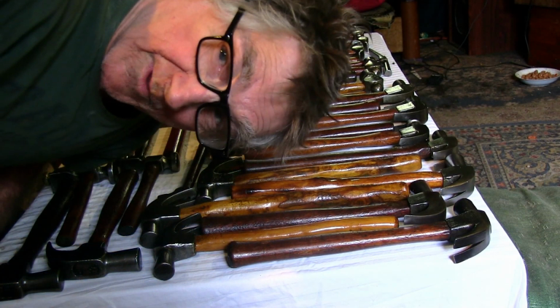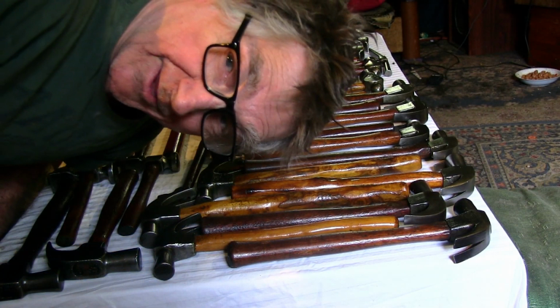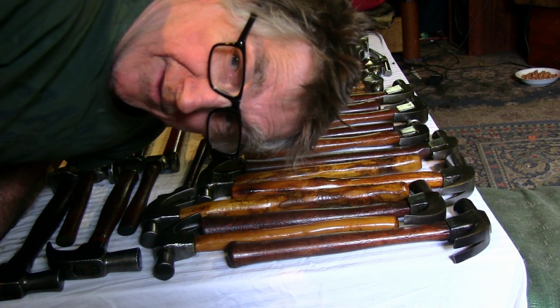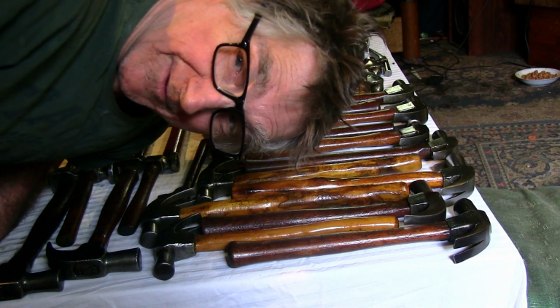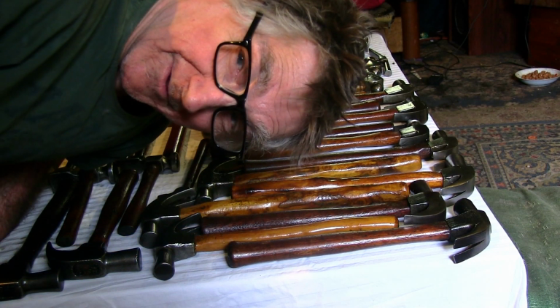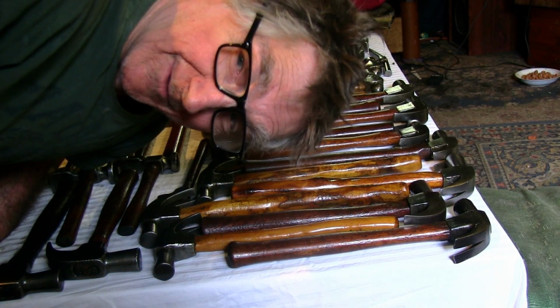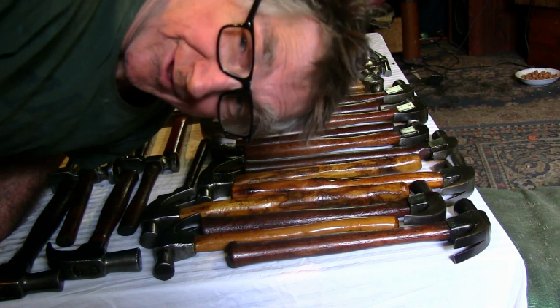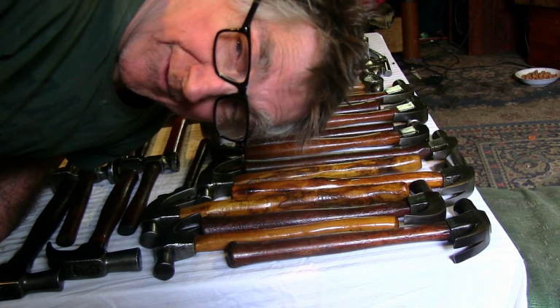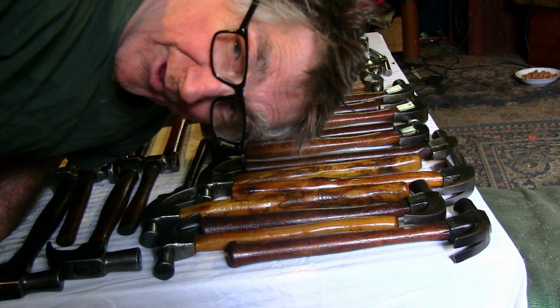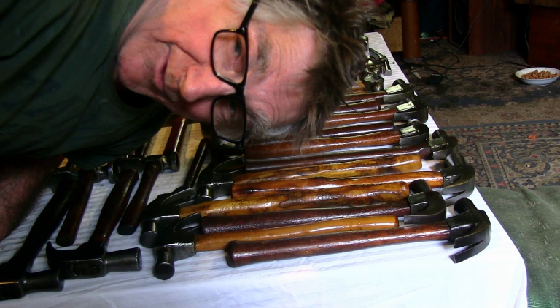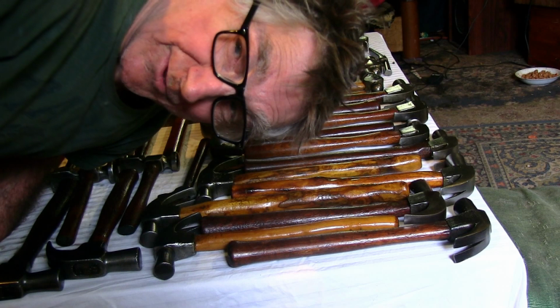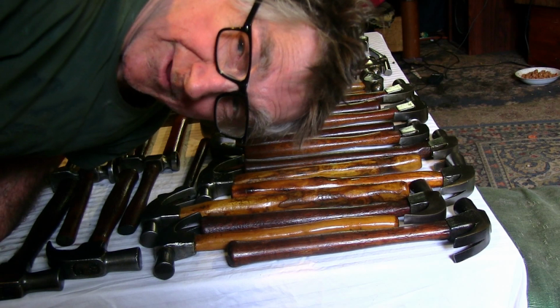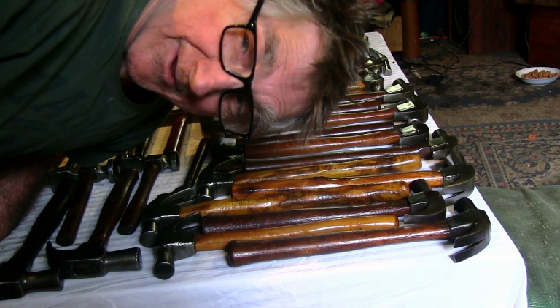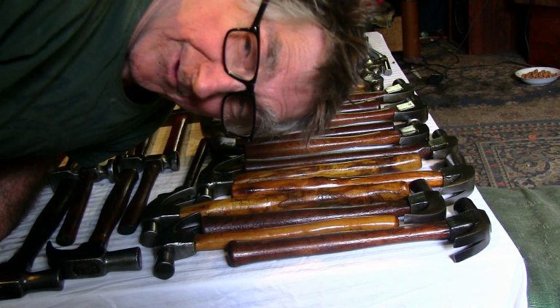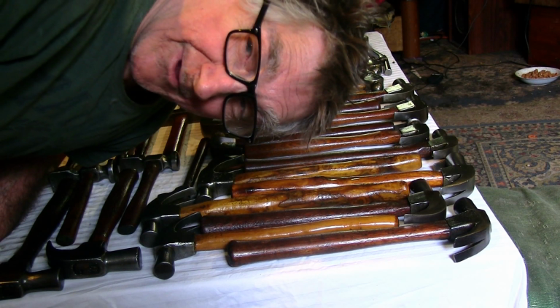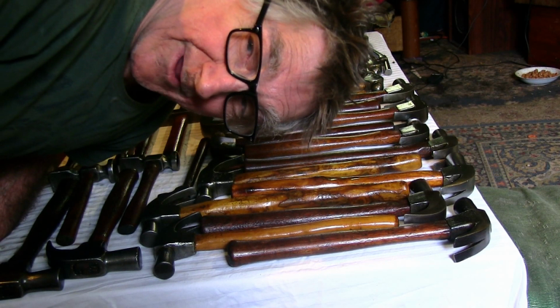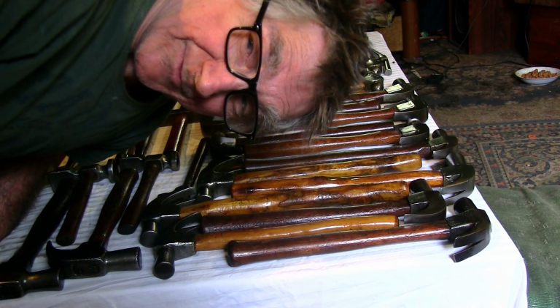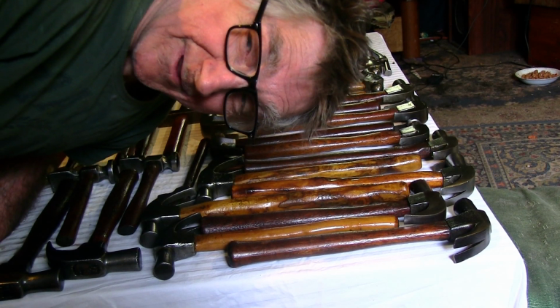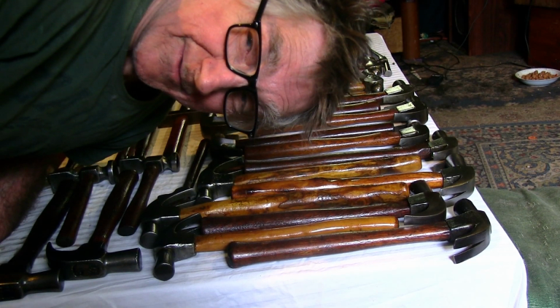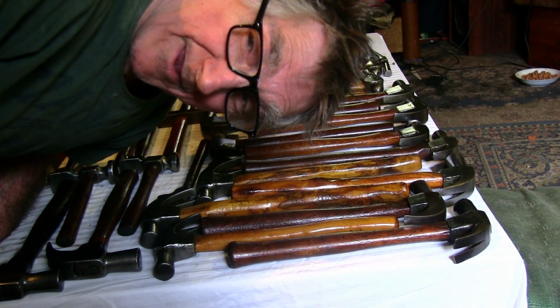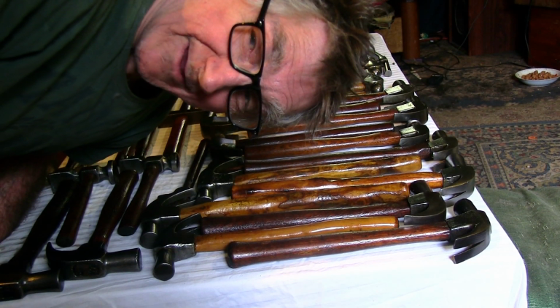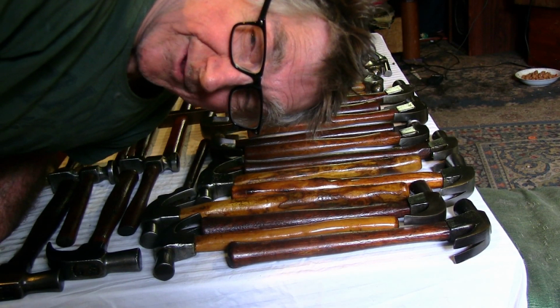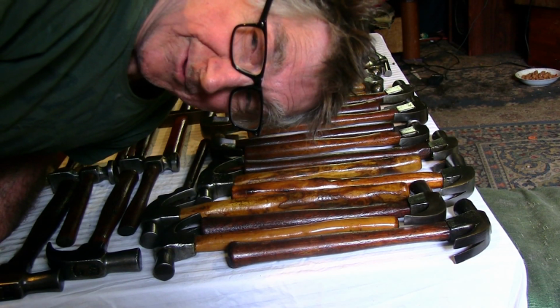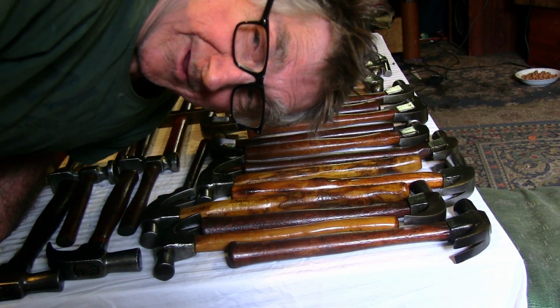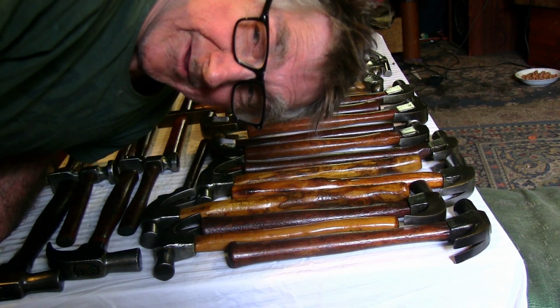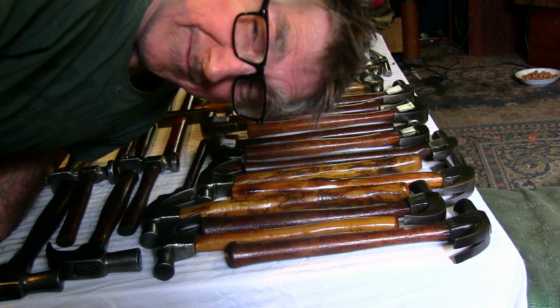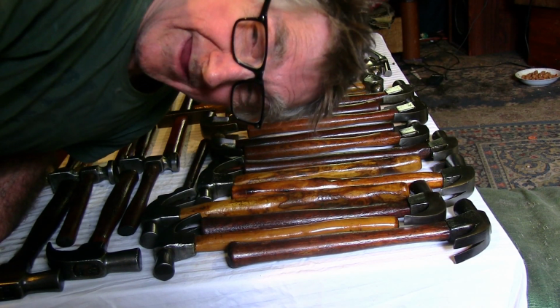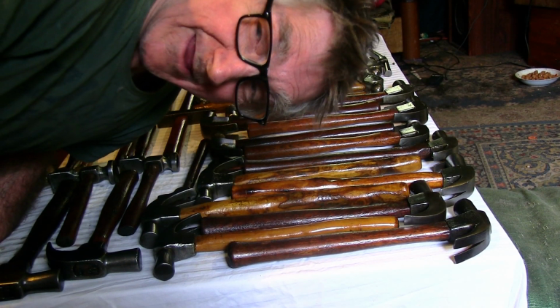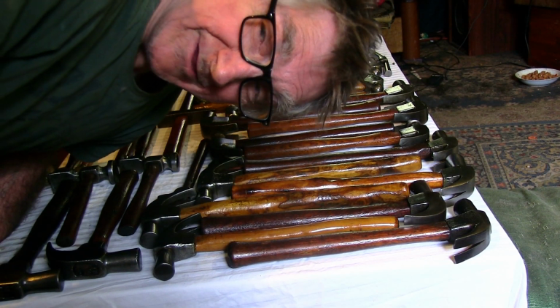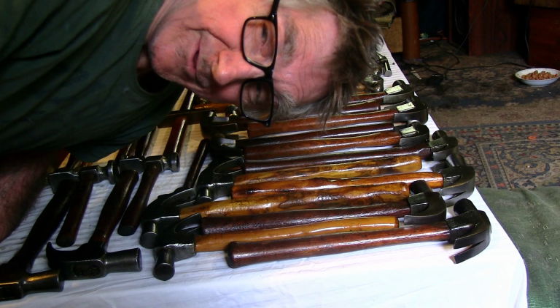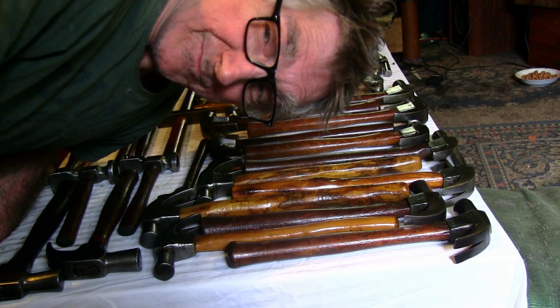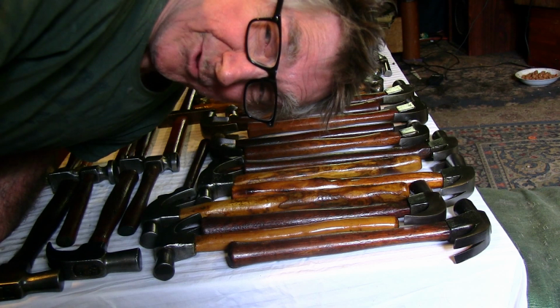Howdy gang. I'm just sitting here with my hammers. What a great way to spend a Monday afternoon. A man and his hammers. Beautiful.